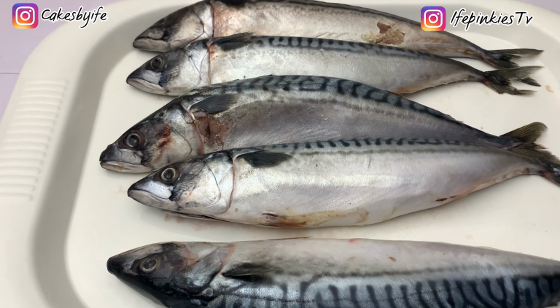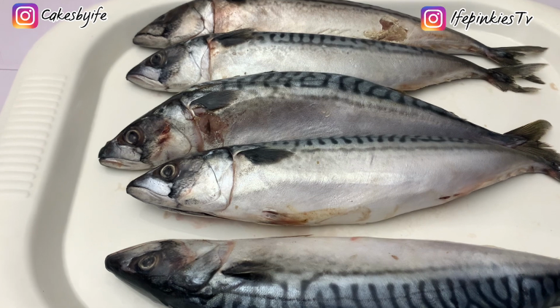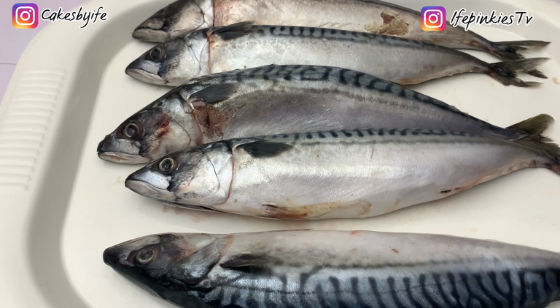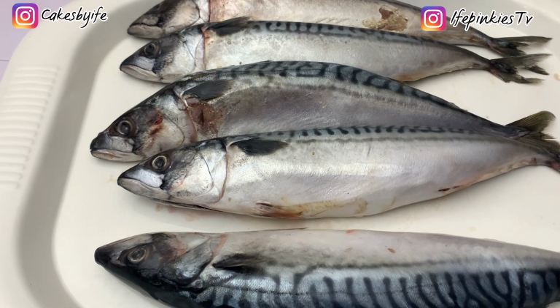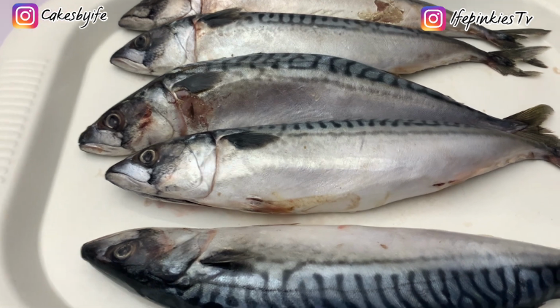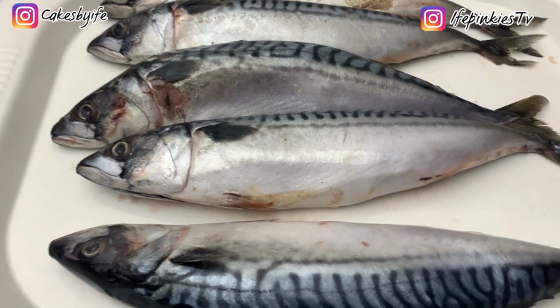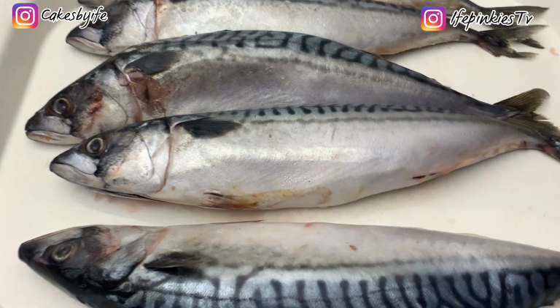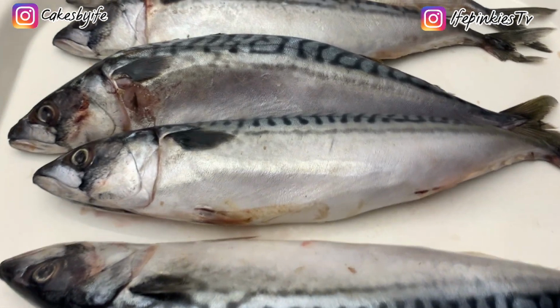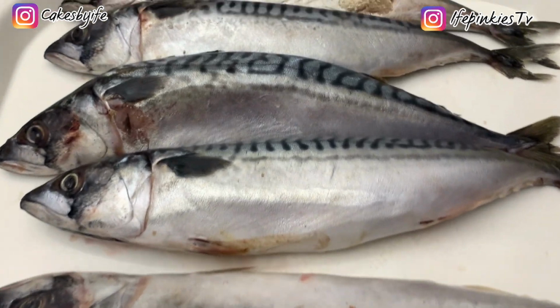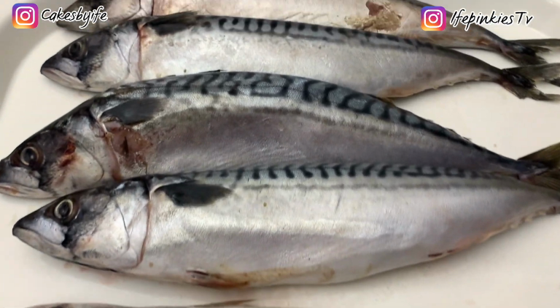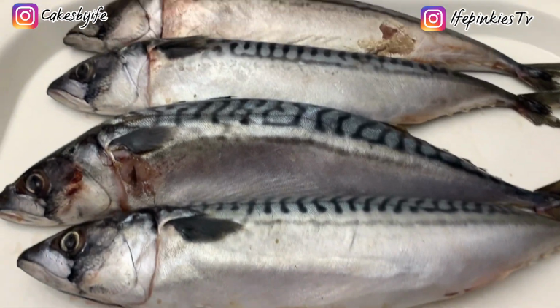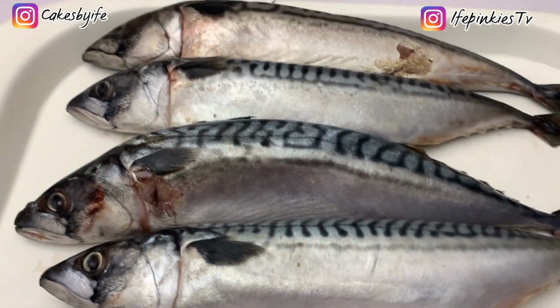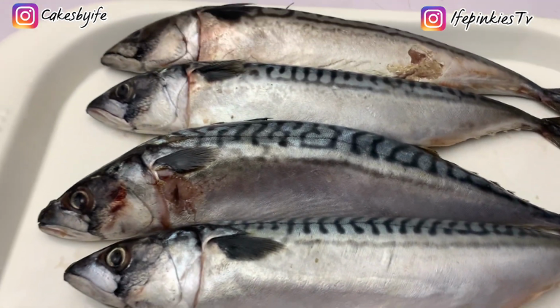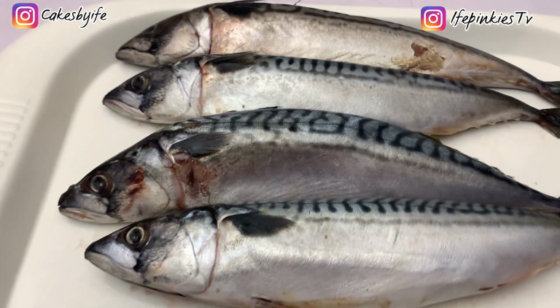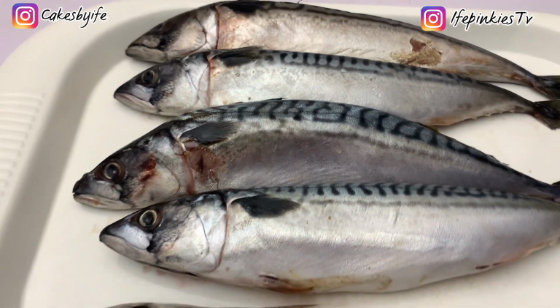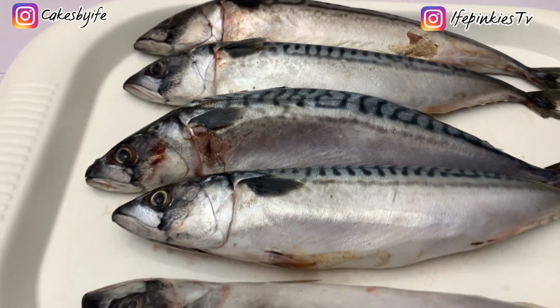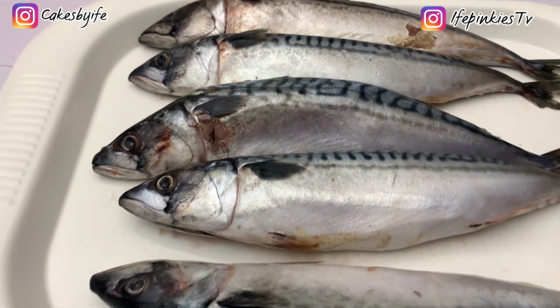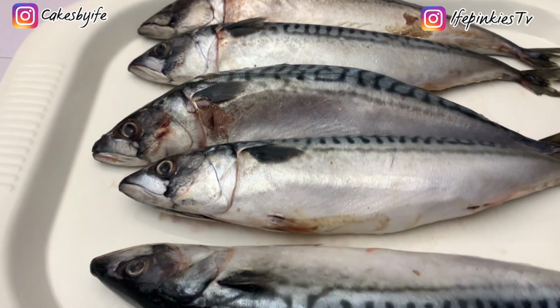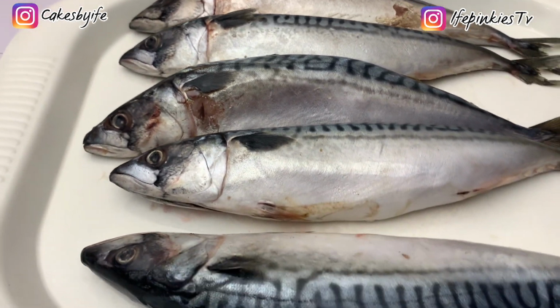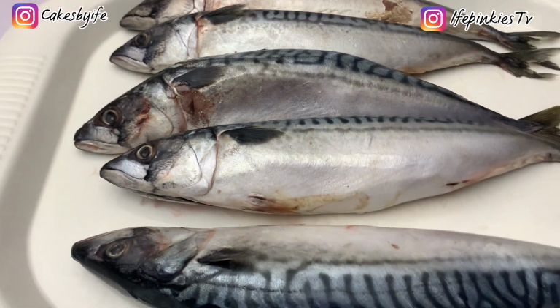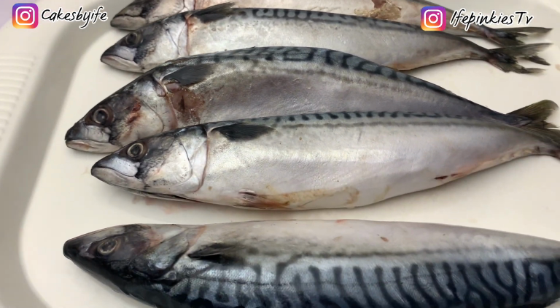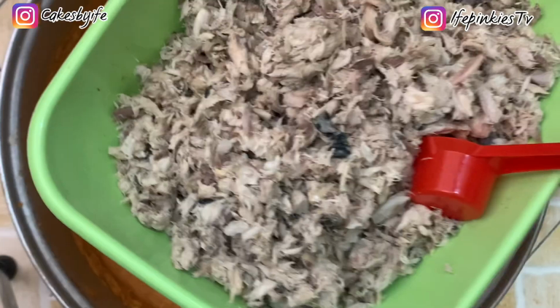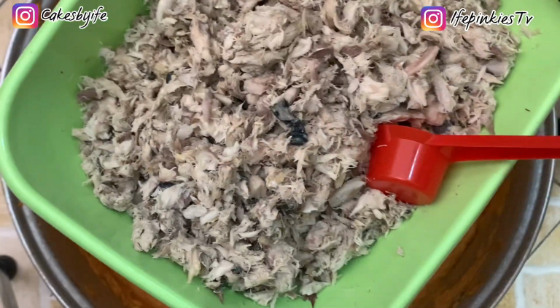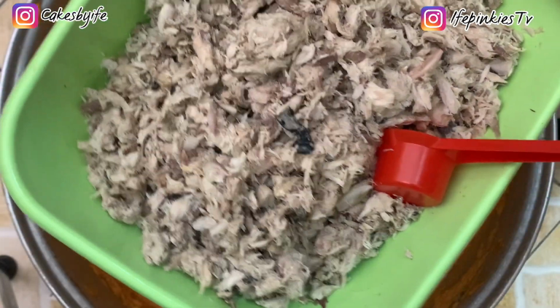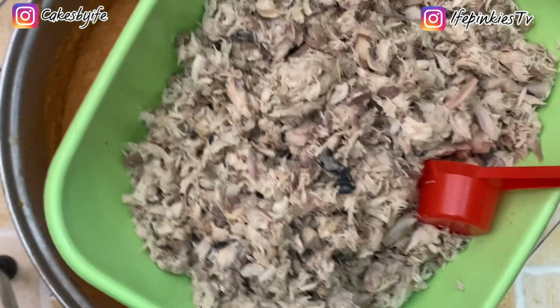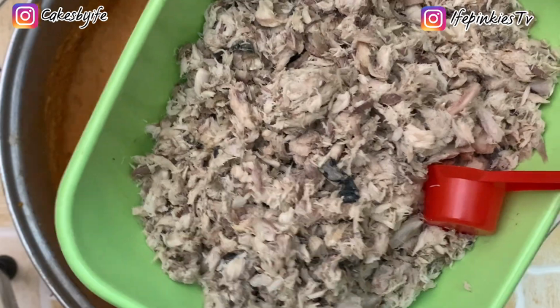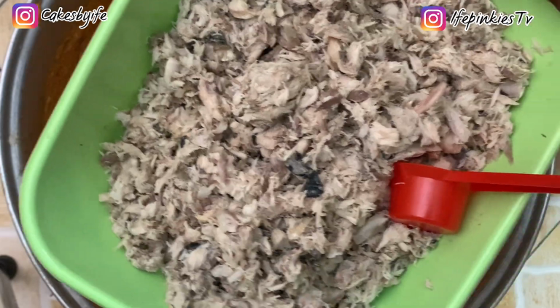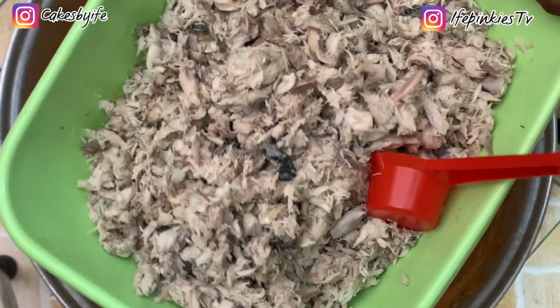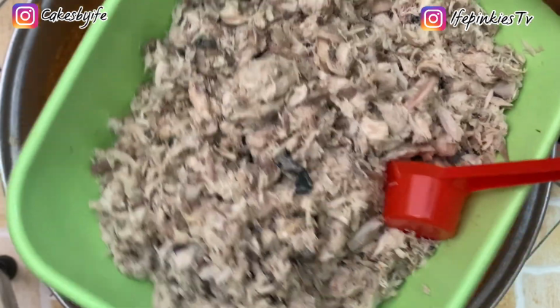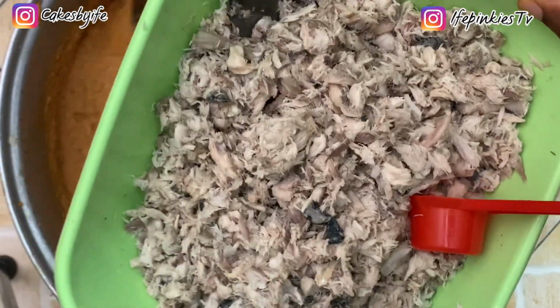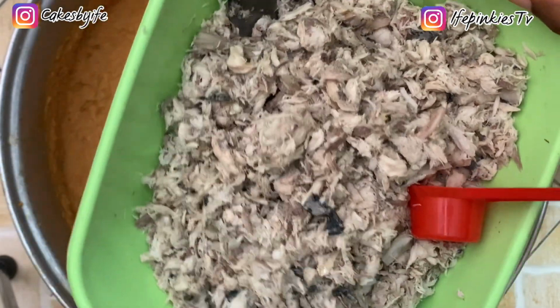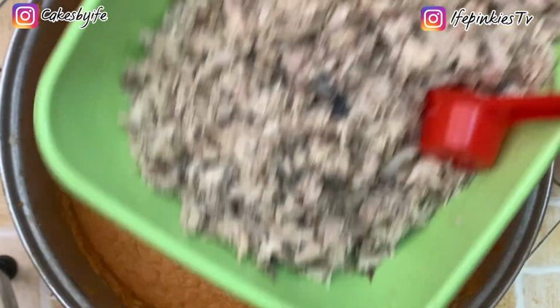You need original Titus fish — I have here five big pieces. You boil and debone it as I've done here.